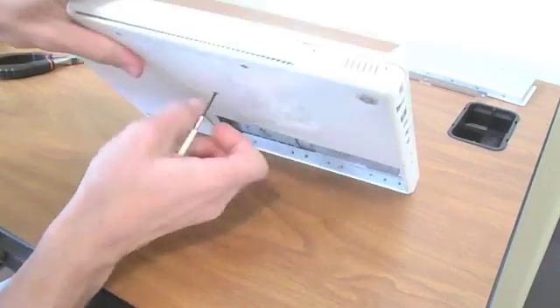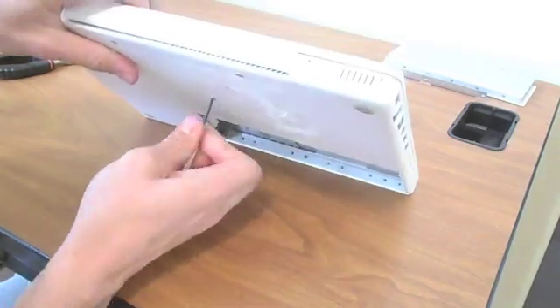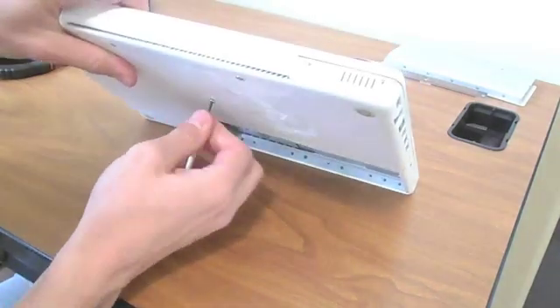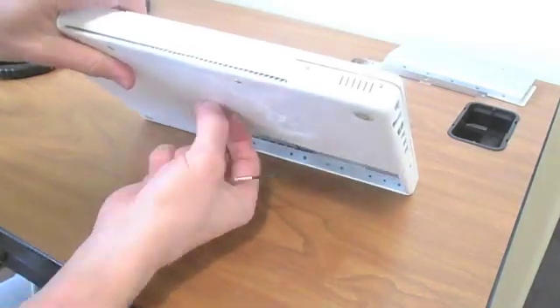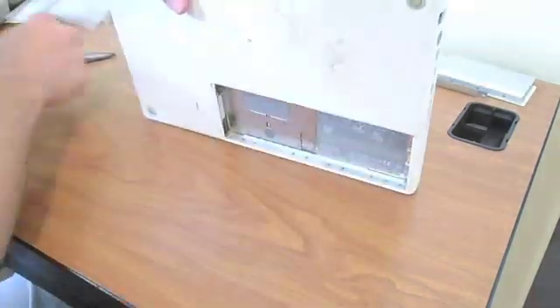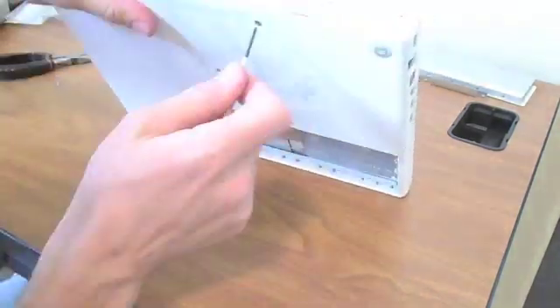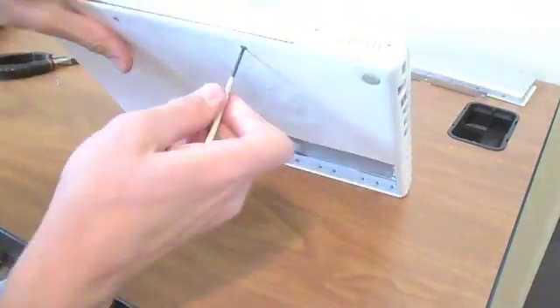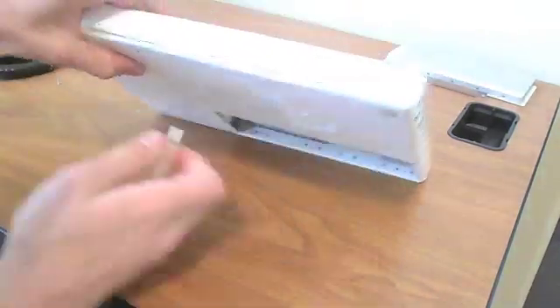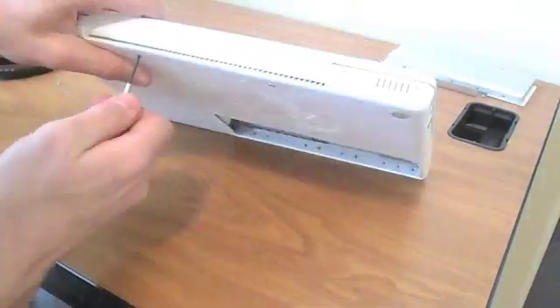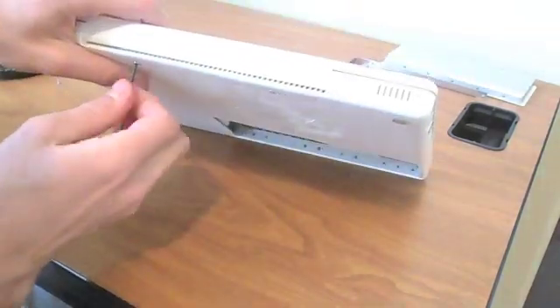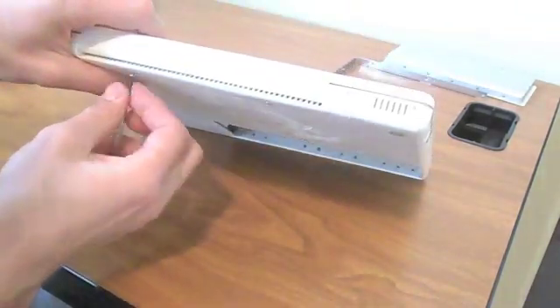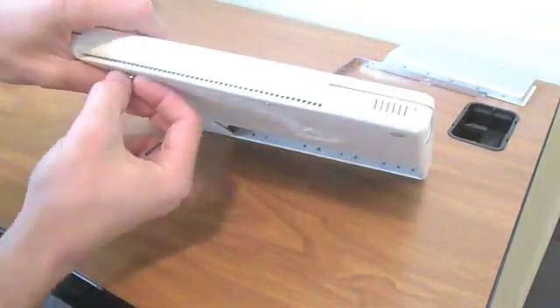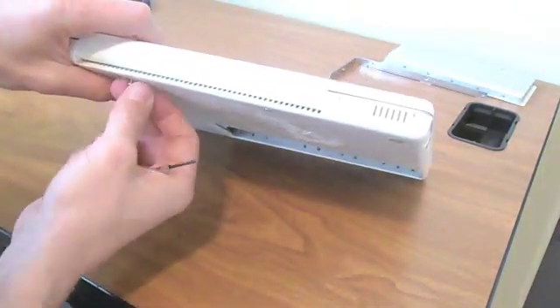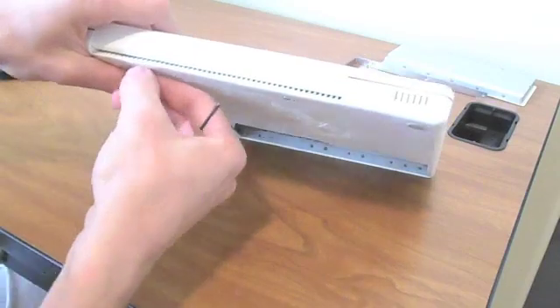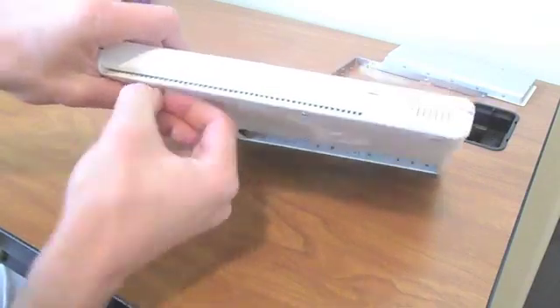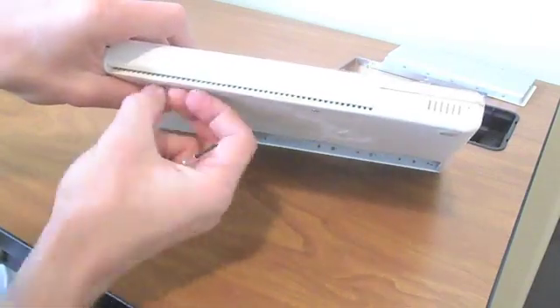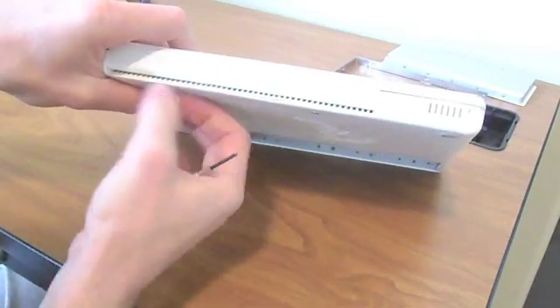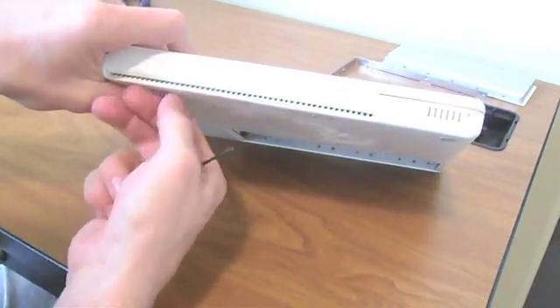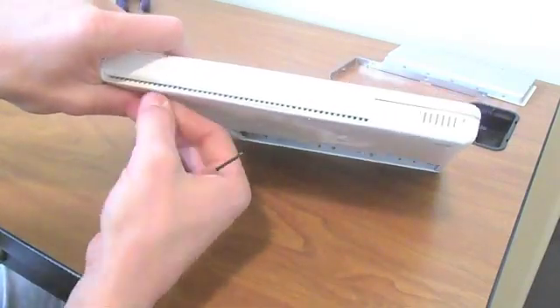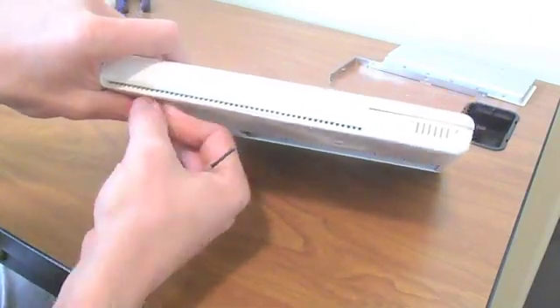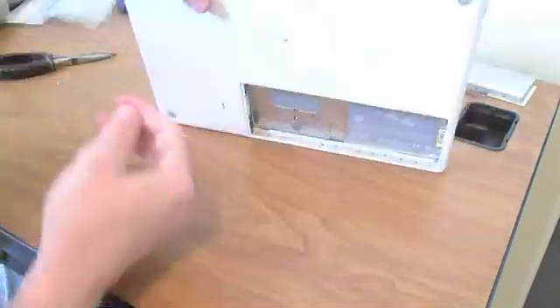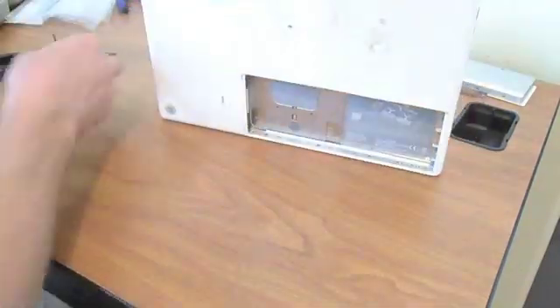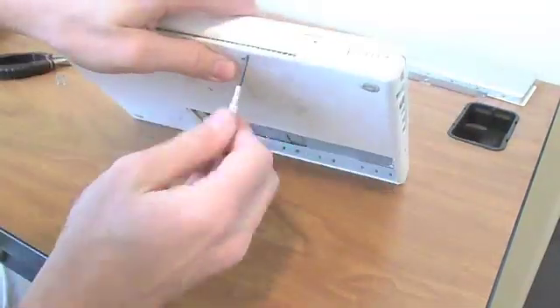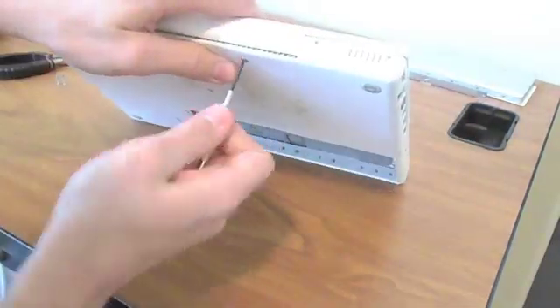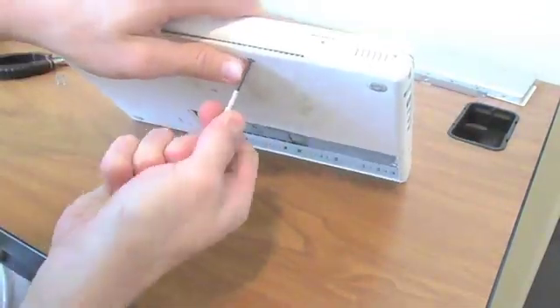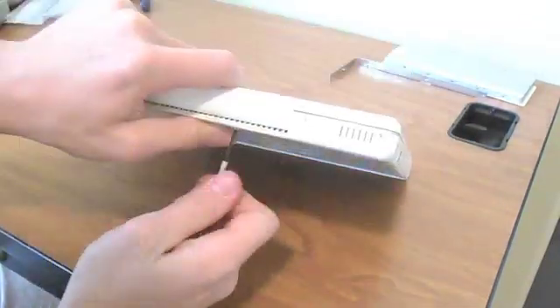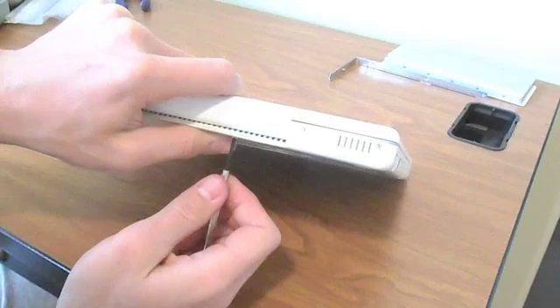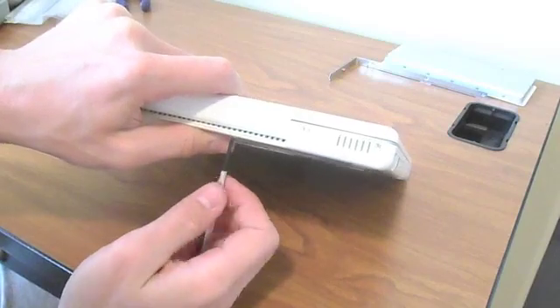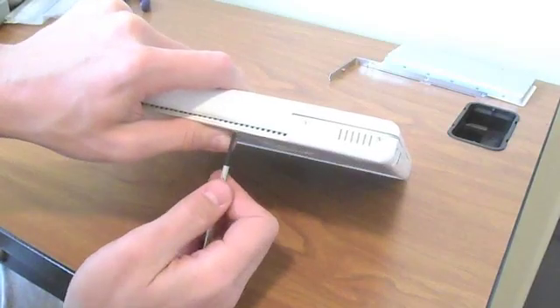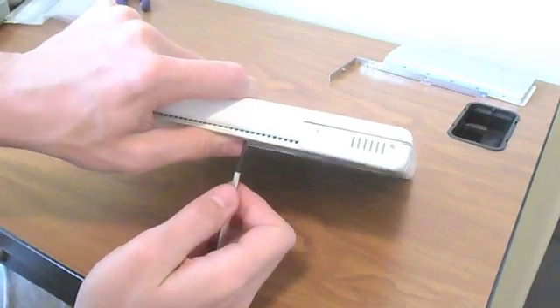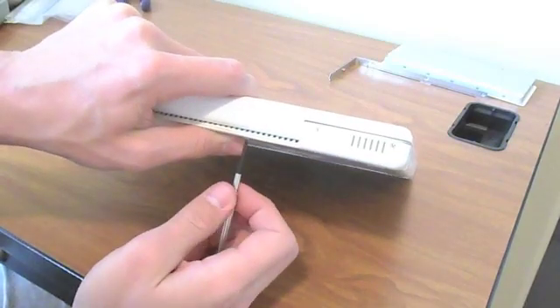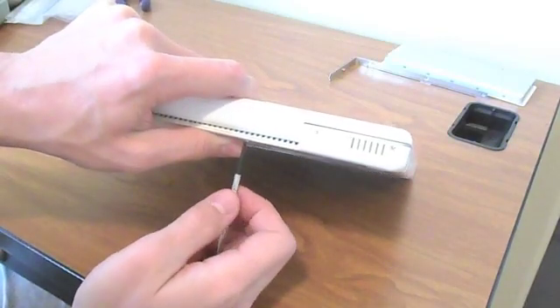Take the three screws off the bottom of the laptop. Whenever you're taking screws out, make sure you note where the longer ones go and where the shorter ones go.